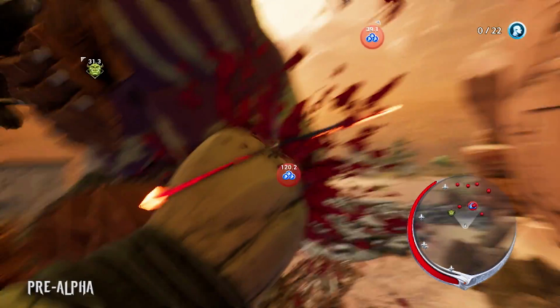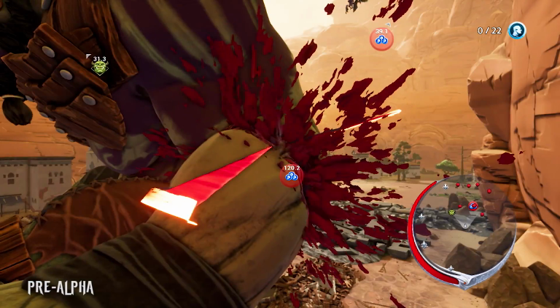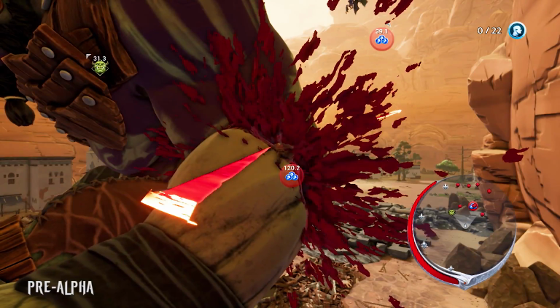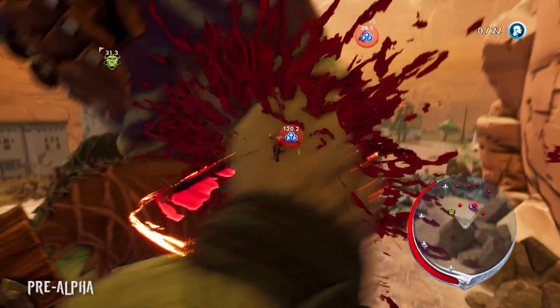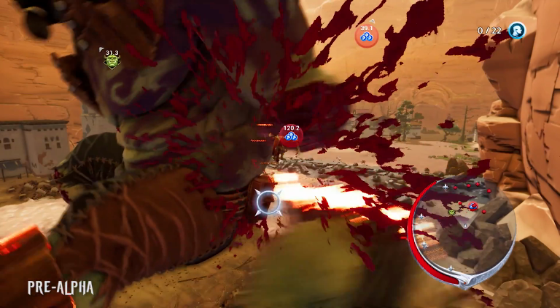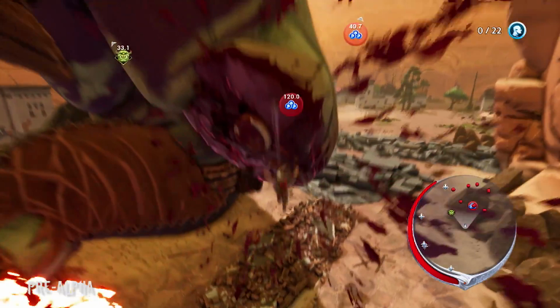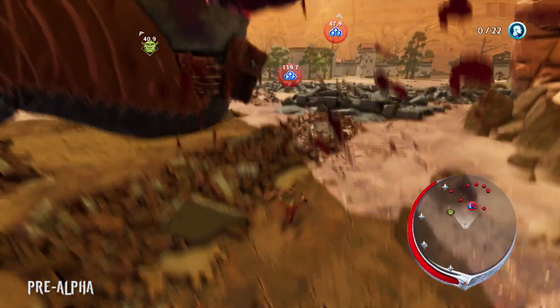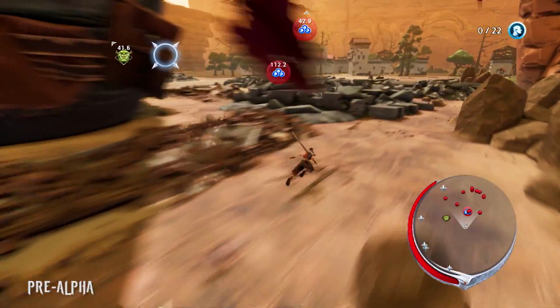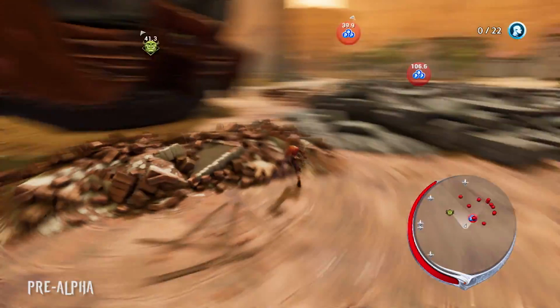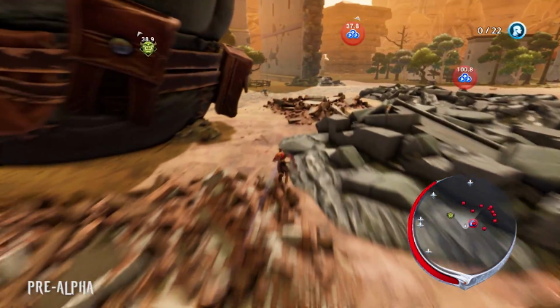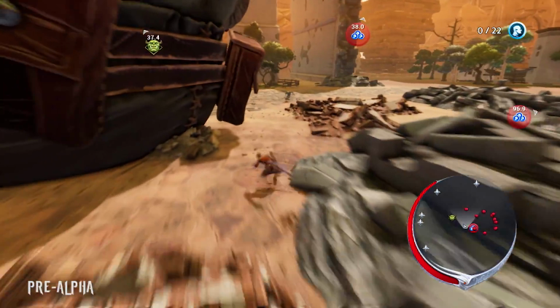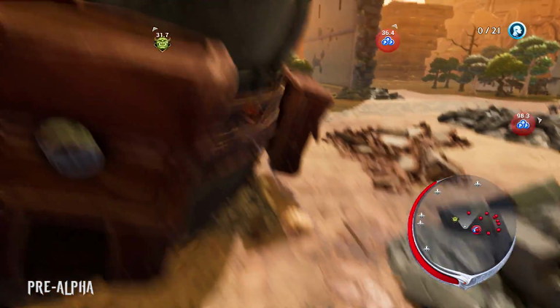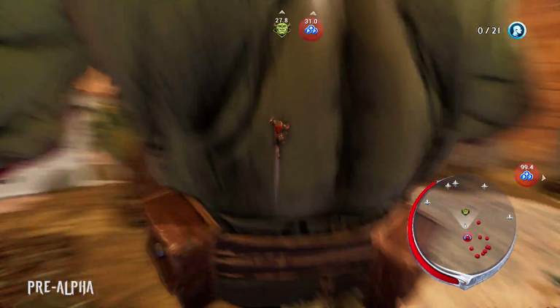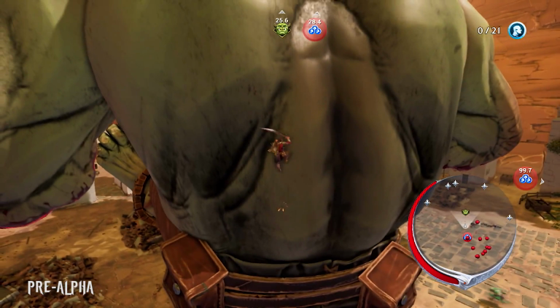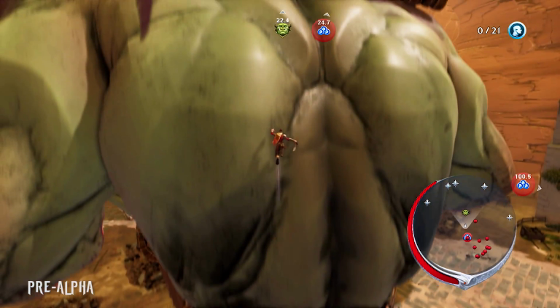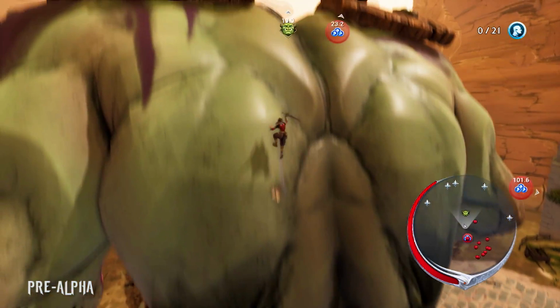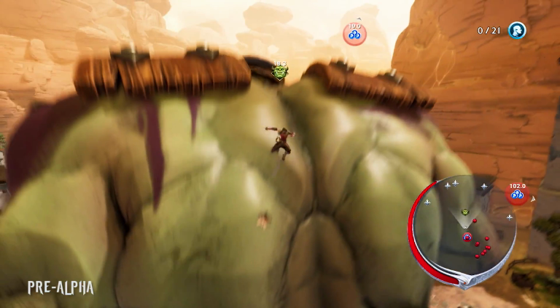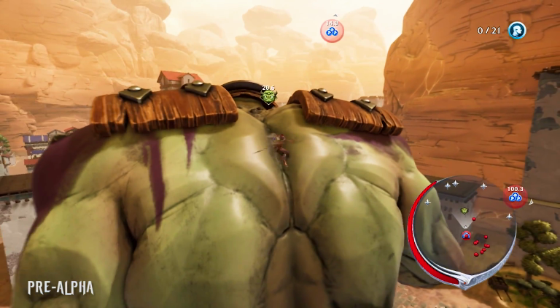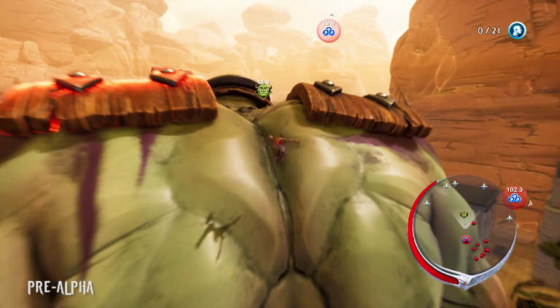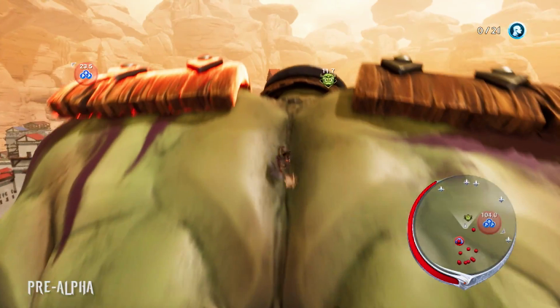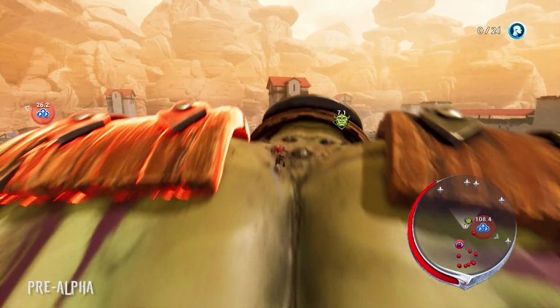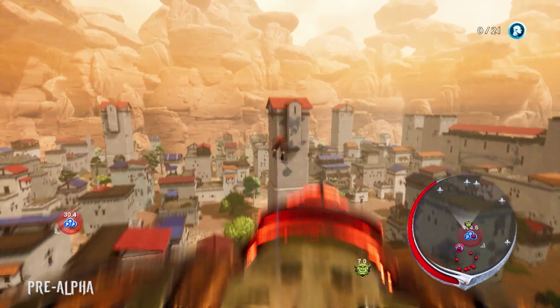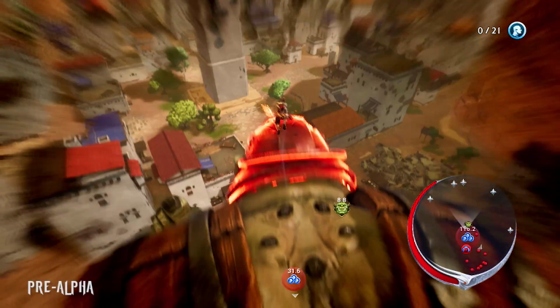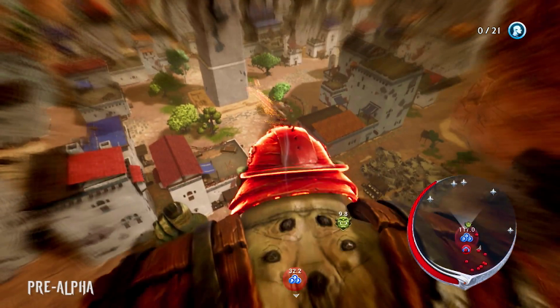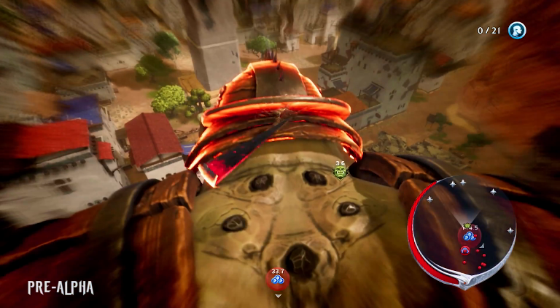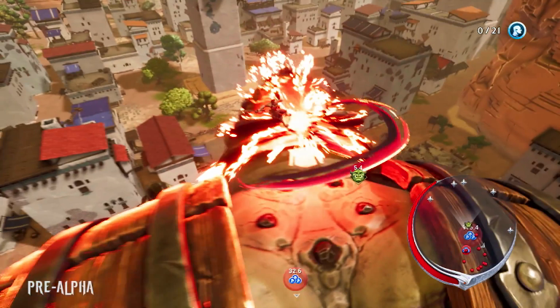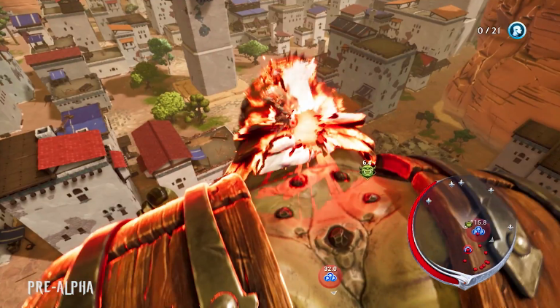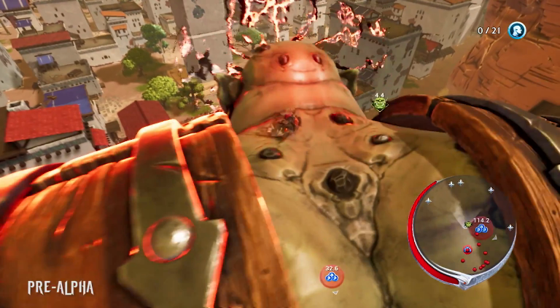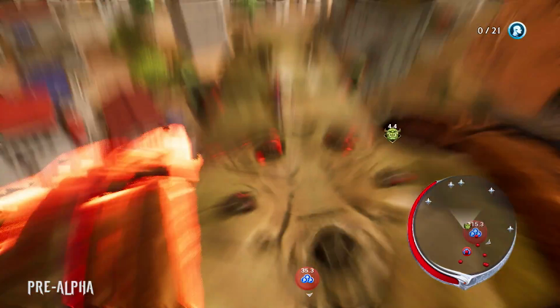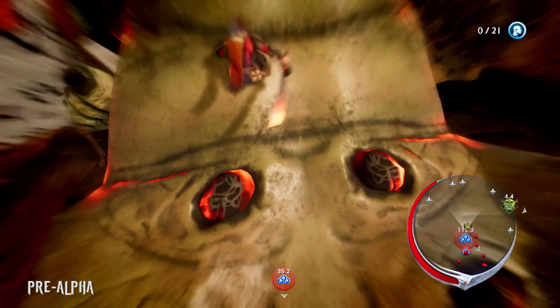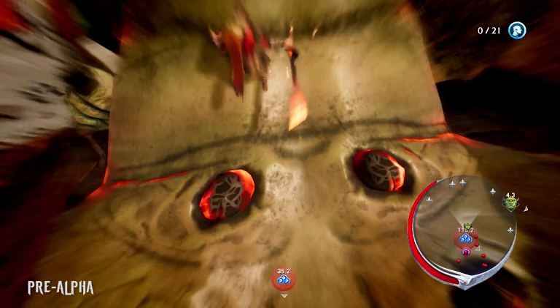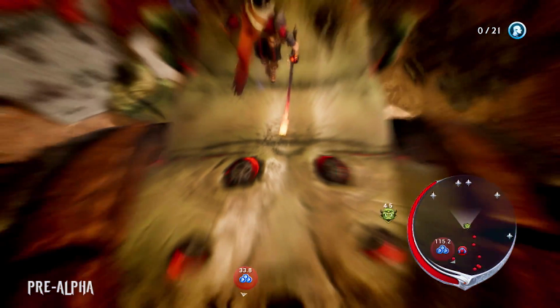Having now absorbed enough power and weakened the ogre sufficiently, Avil is now ready to strike the finishing blow. Using the traversal options we showed off earlier, Avil is able to climb up the ogre's back, take out its helmet, and deliver the coup de grâce.